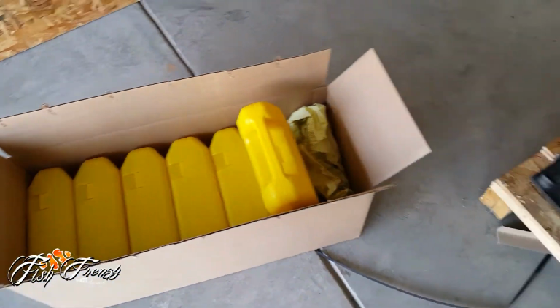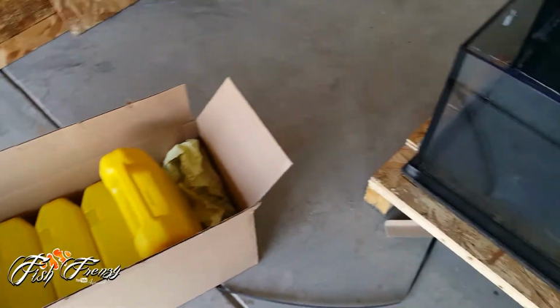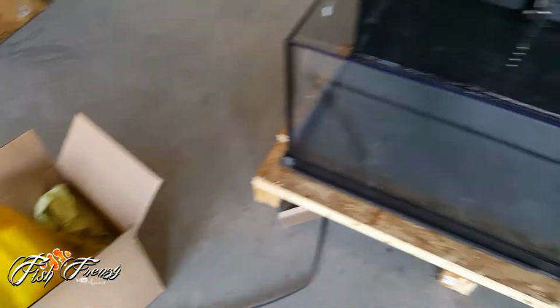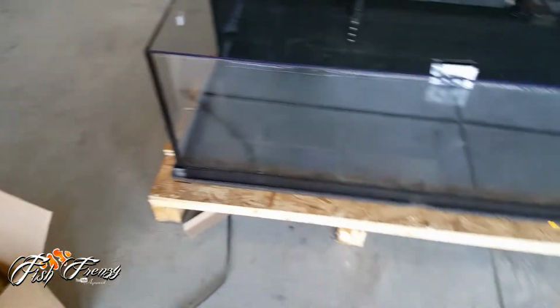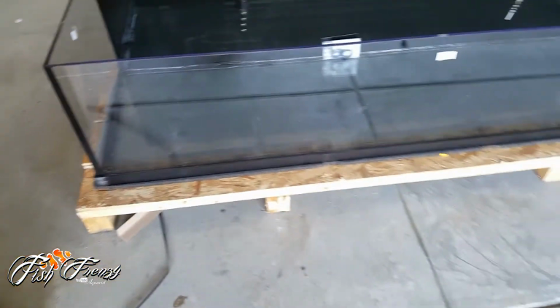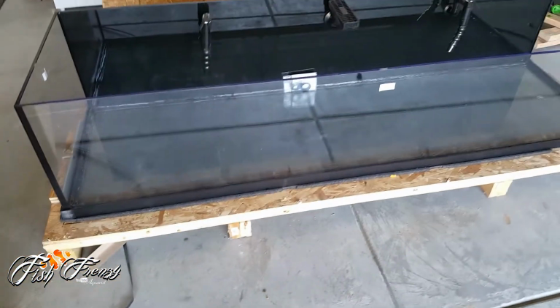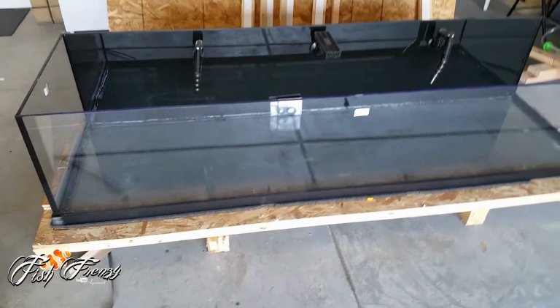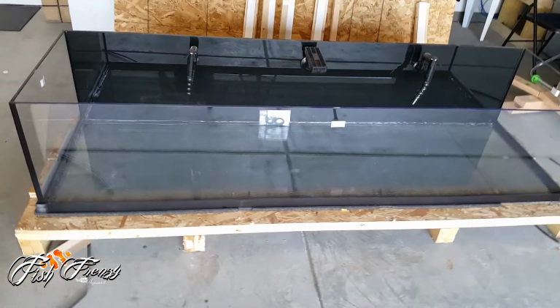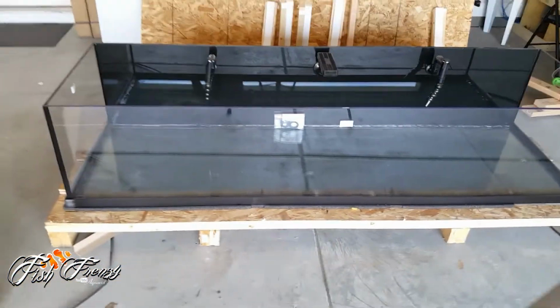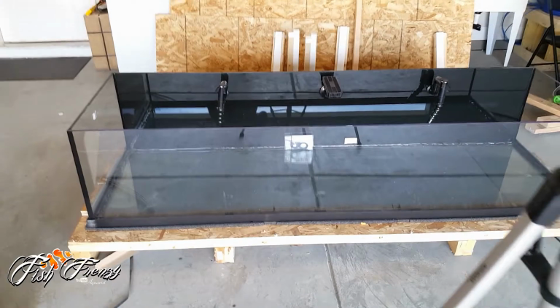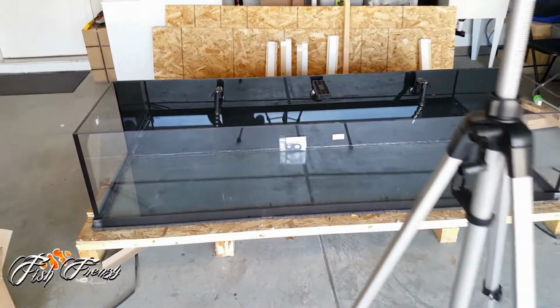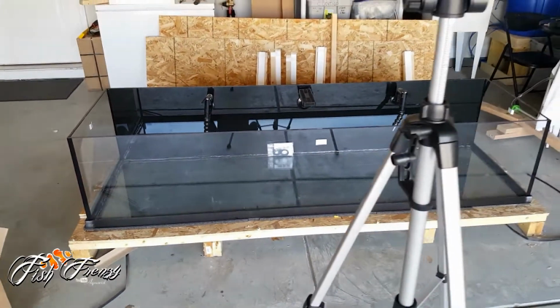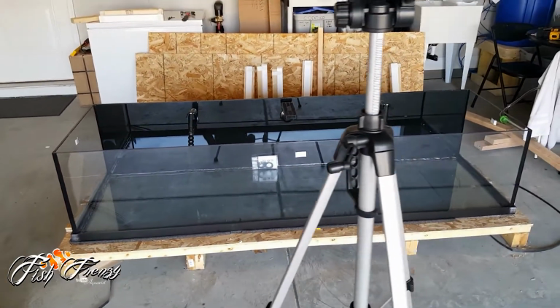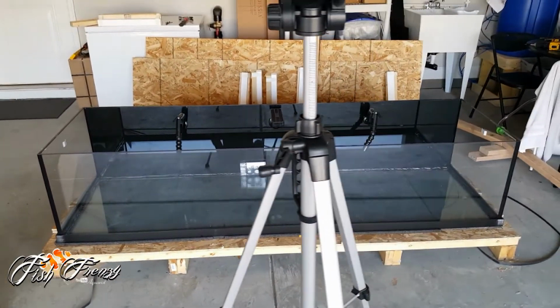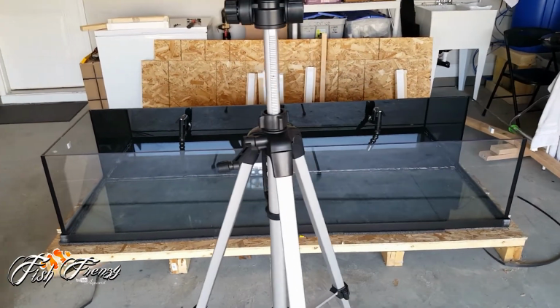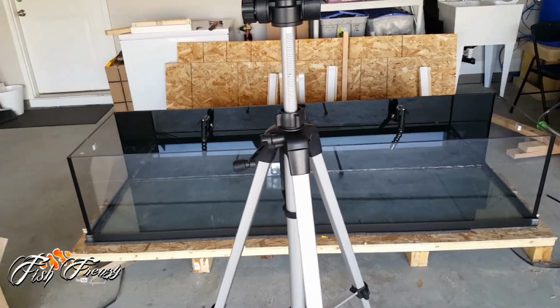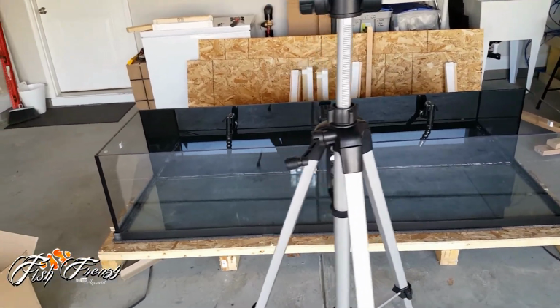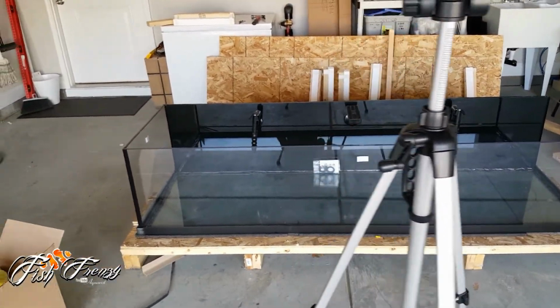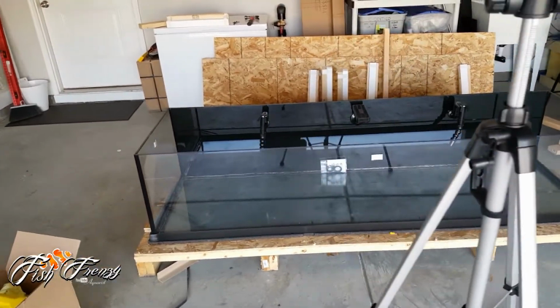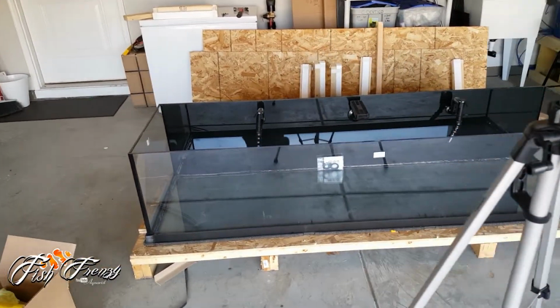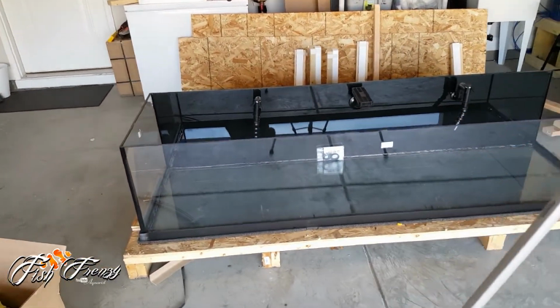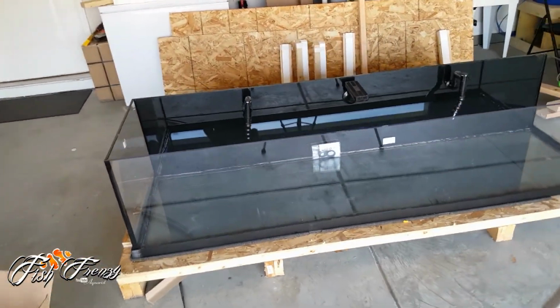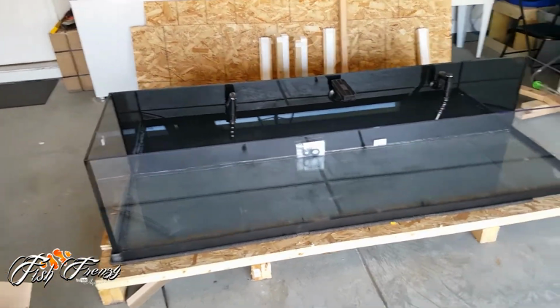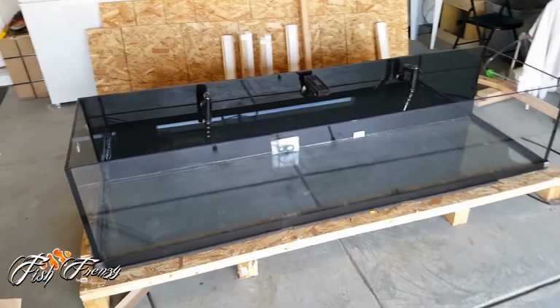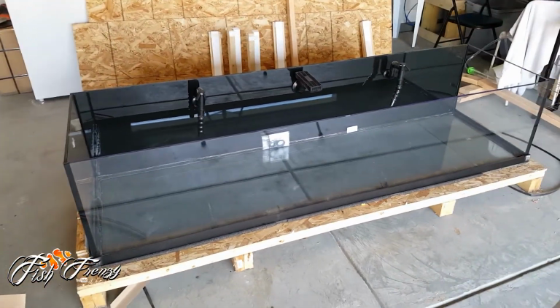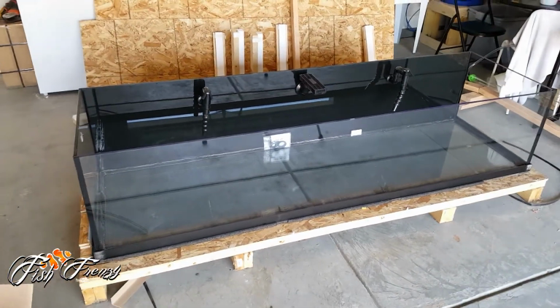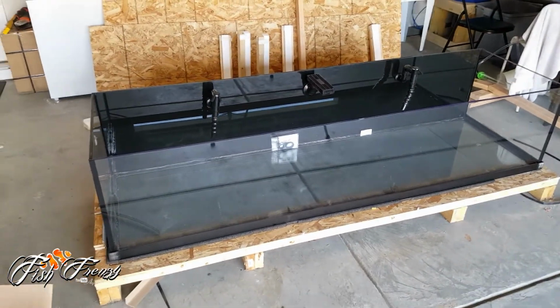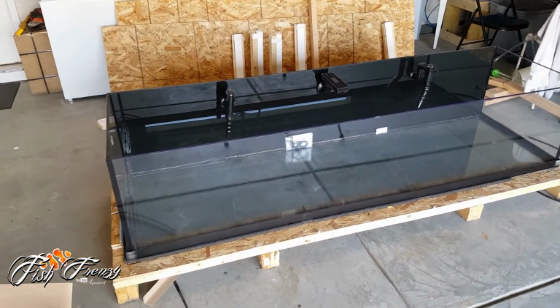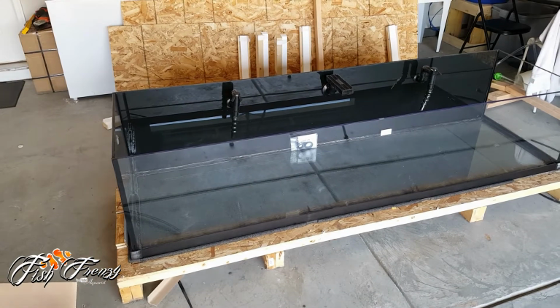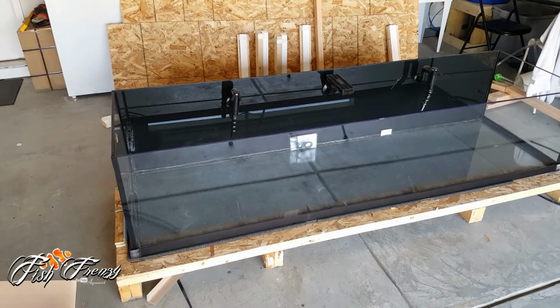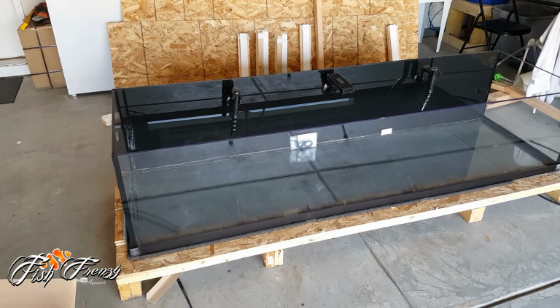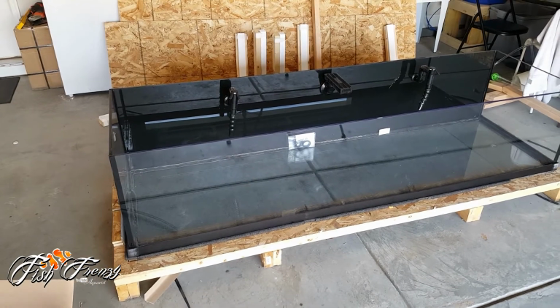I got these suction cups to pick it up. Once I'm done using them I send them back, and that's it guys. I'm gonna get a couple of people to help me get this thing inside — talk to you soon.